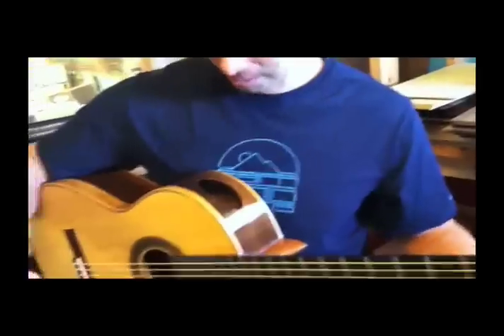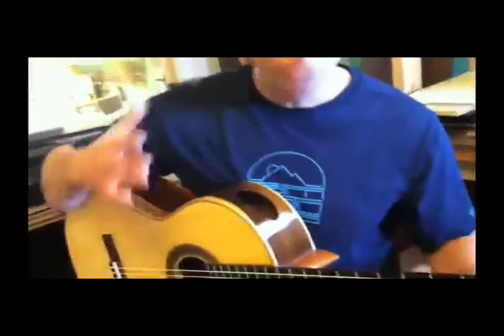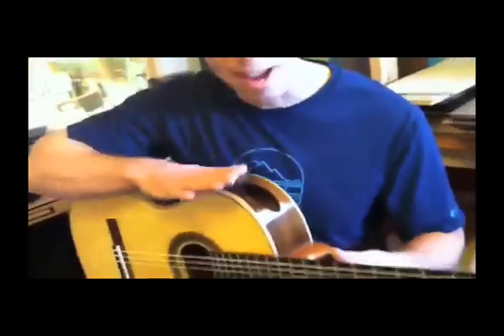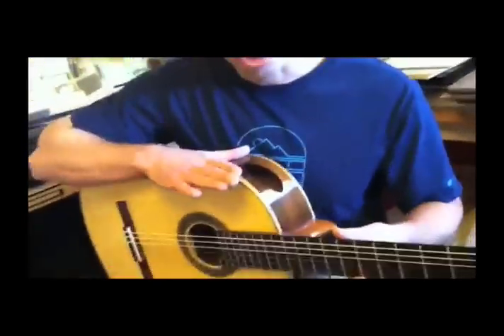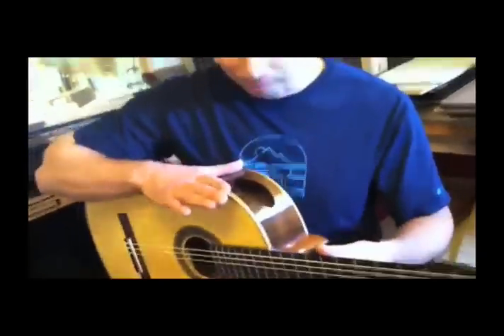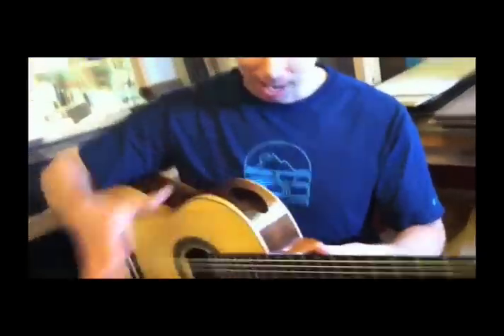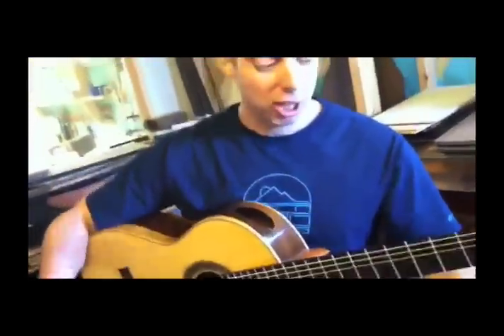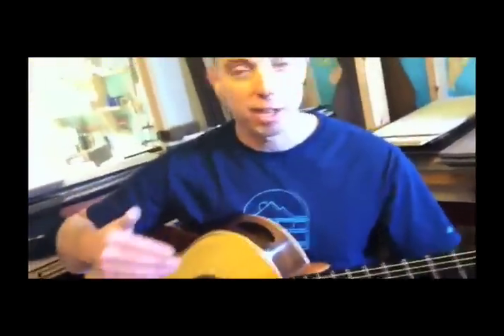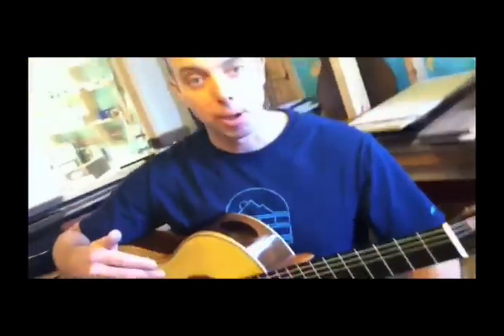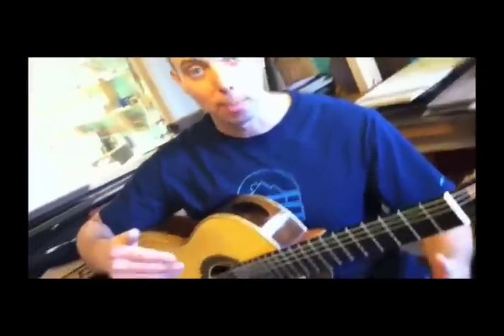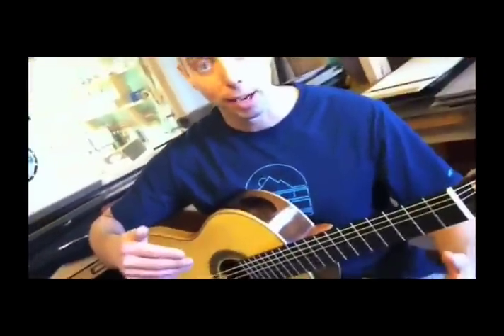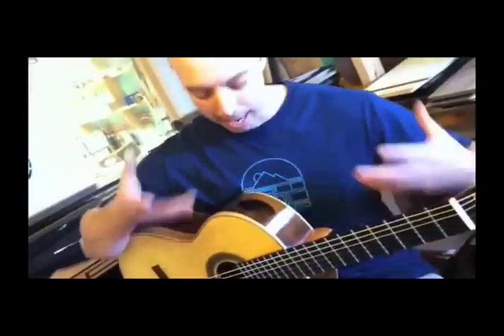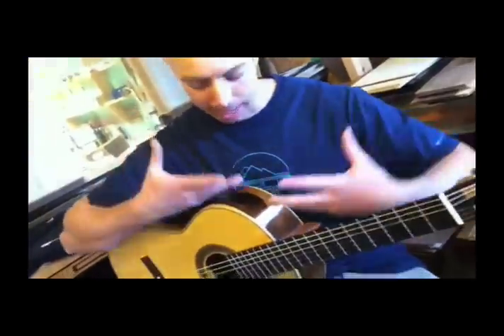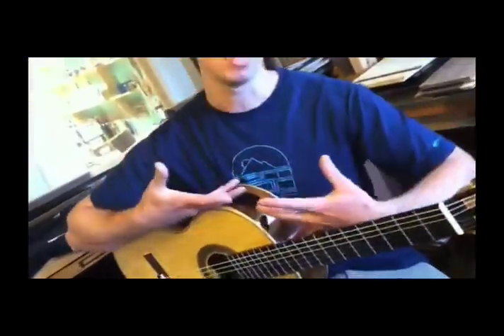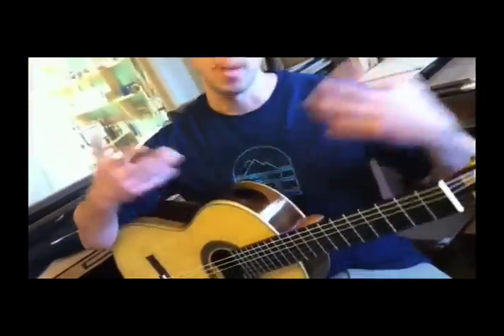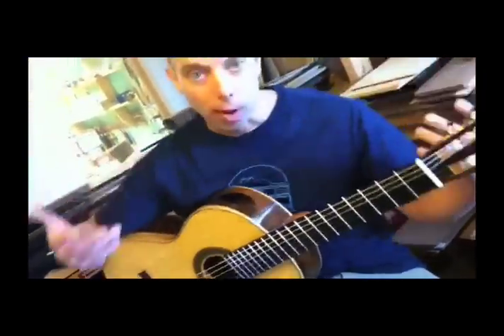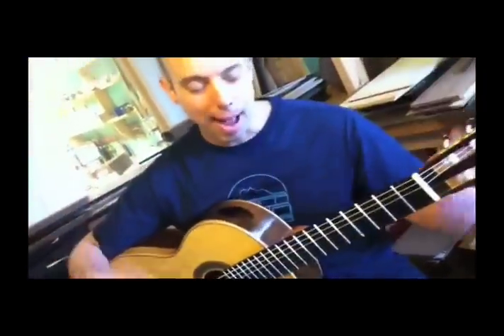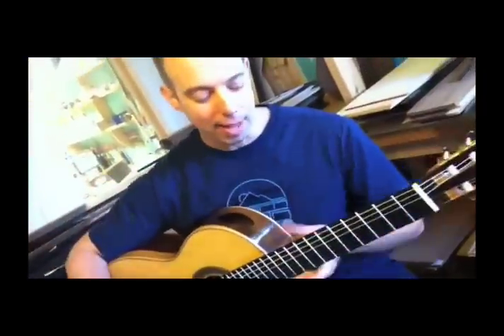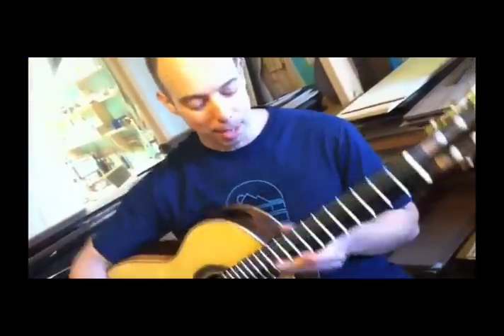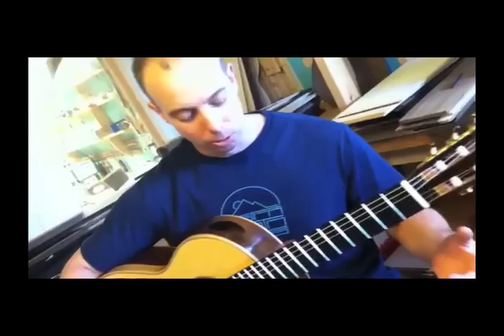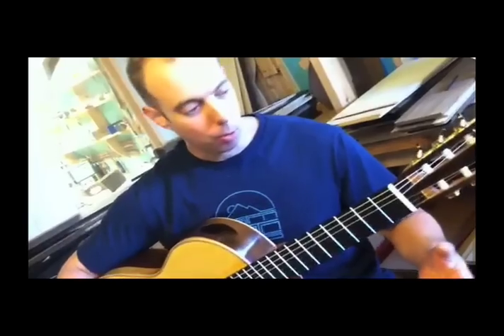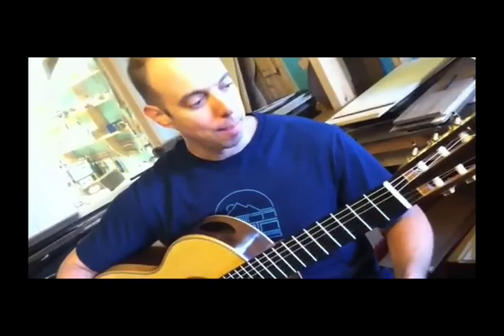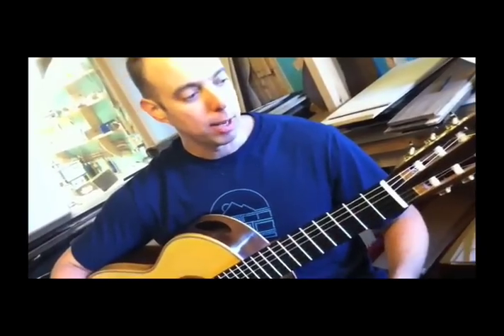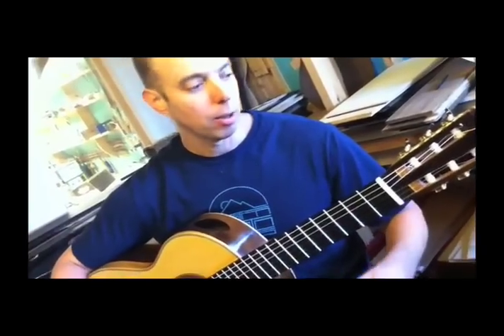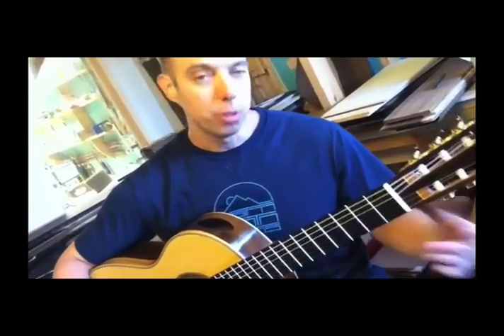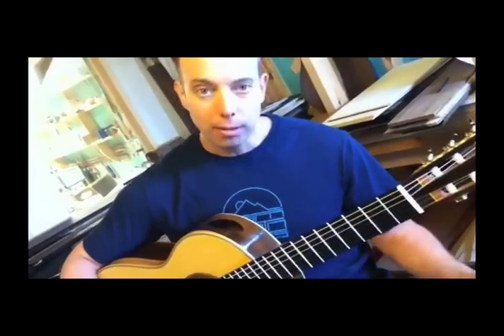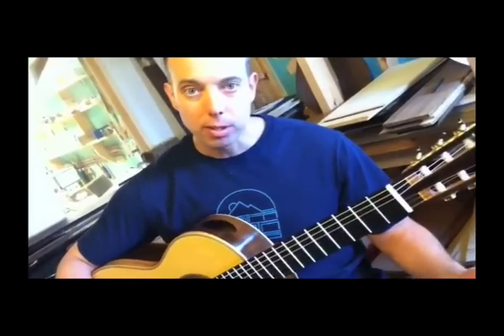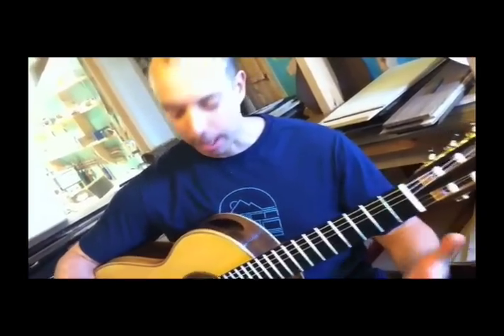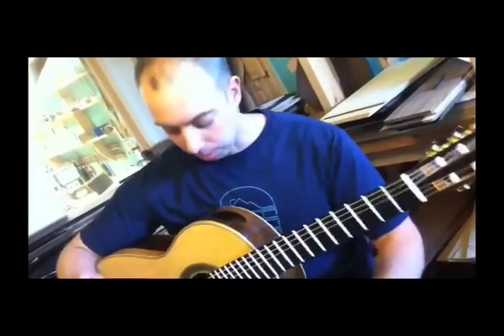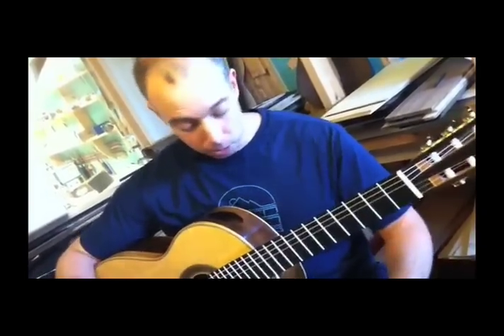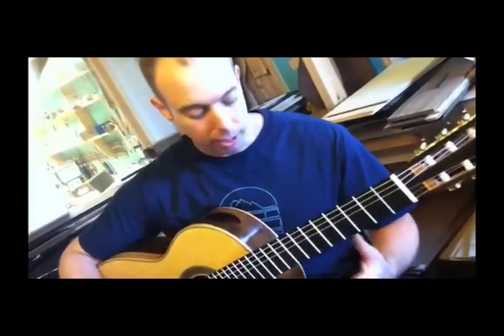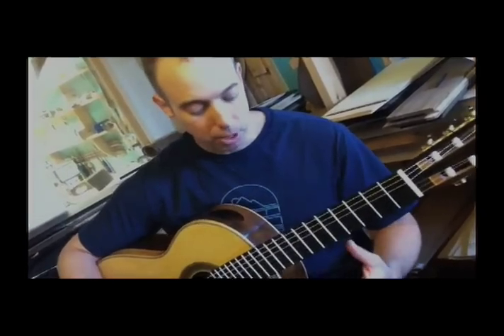The hole in the side of the guitar changes the experience for the player in that the sound is coming right up at them, so you hear all the nuances that you're producing as a musician.